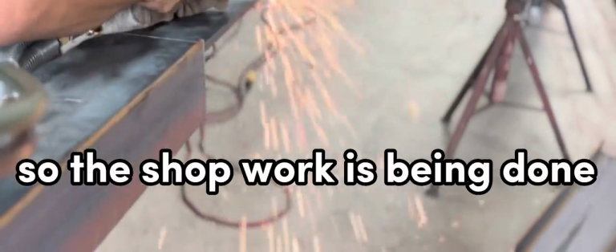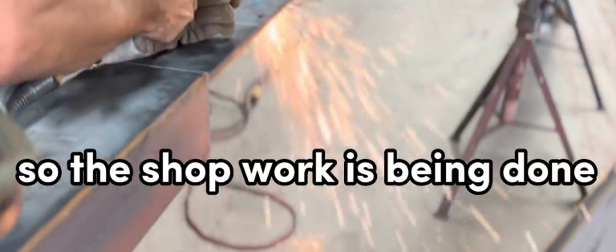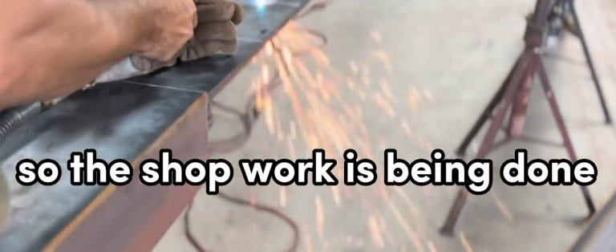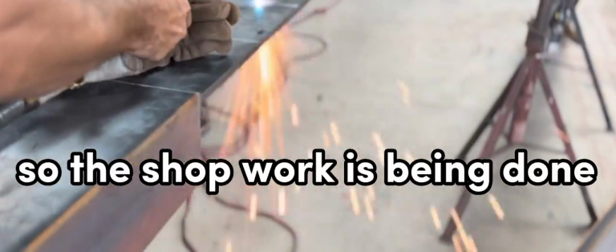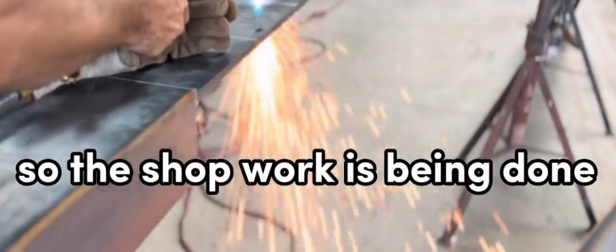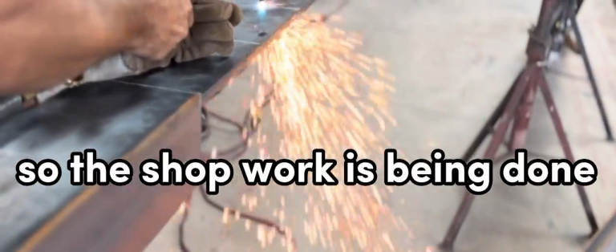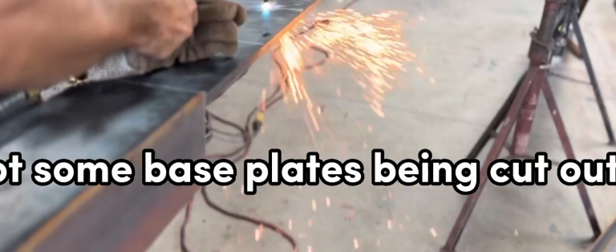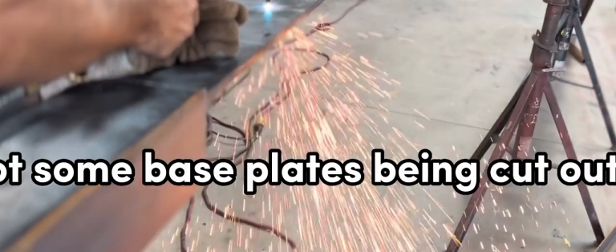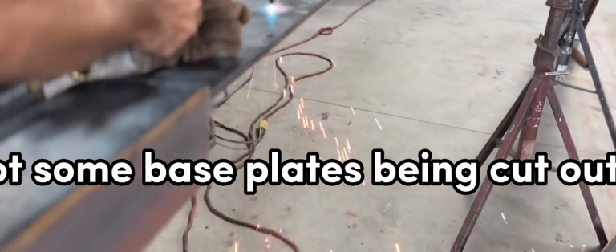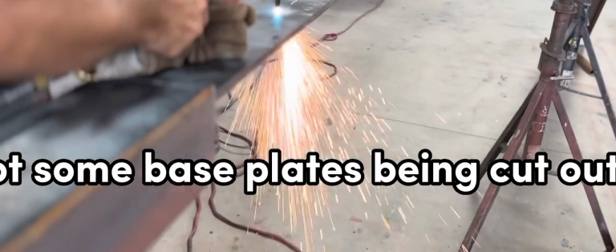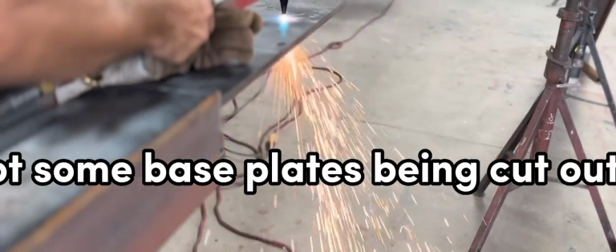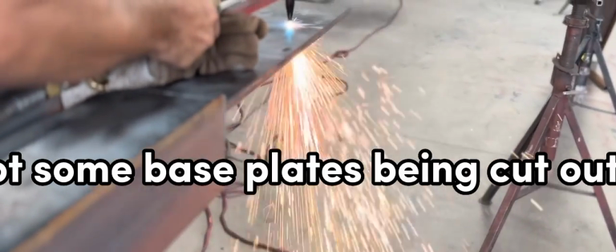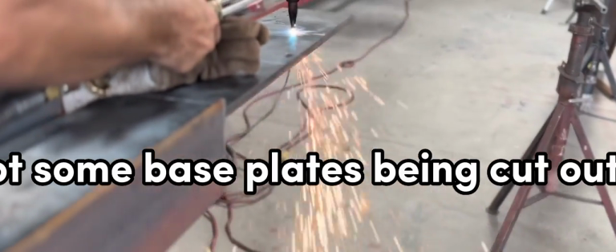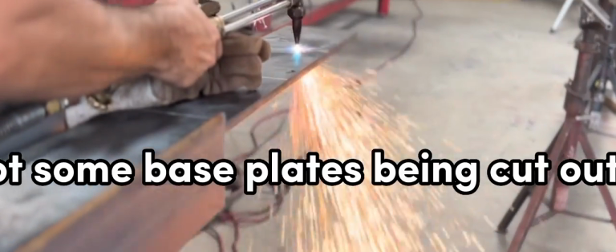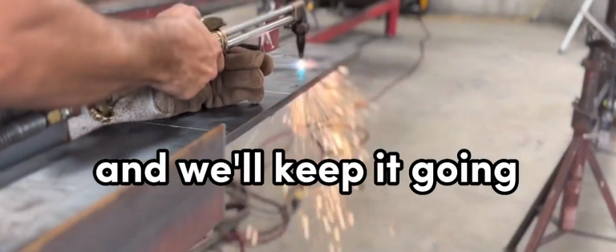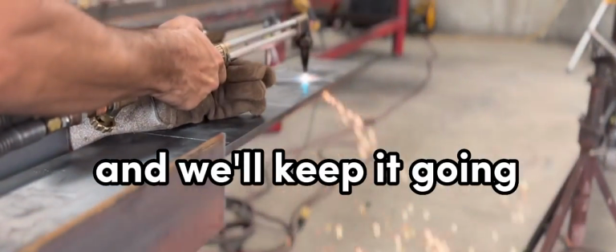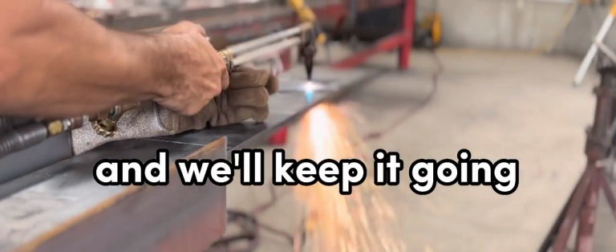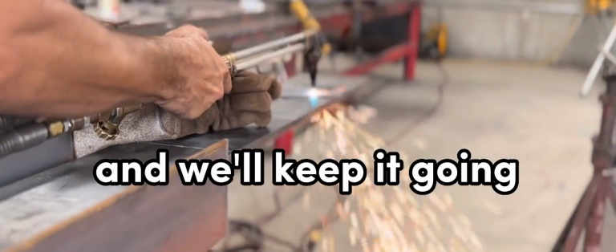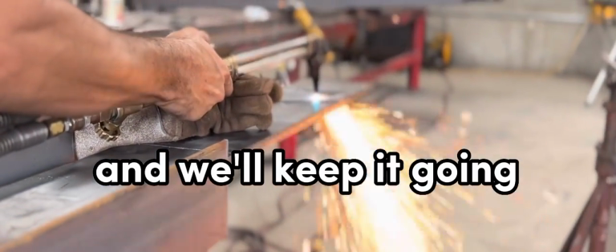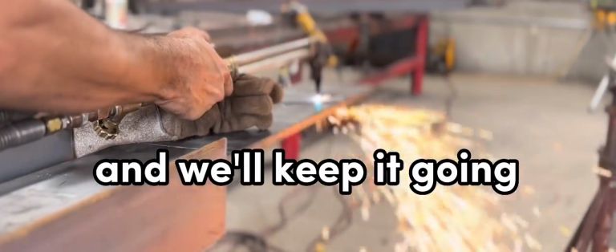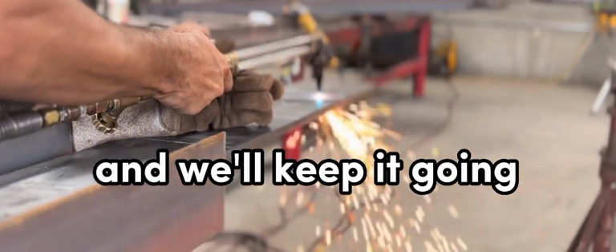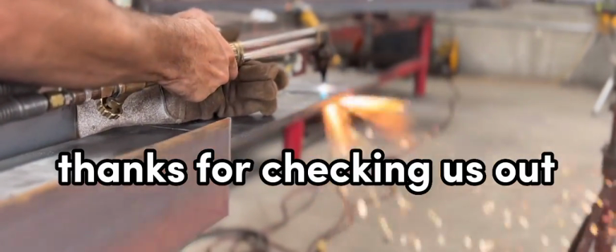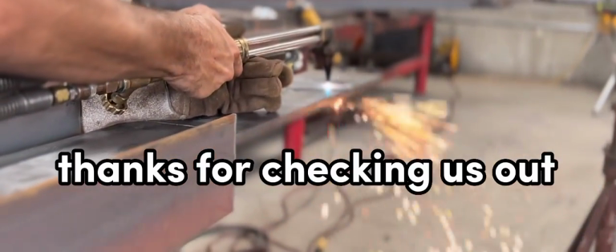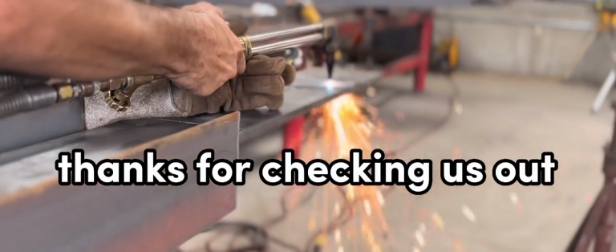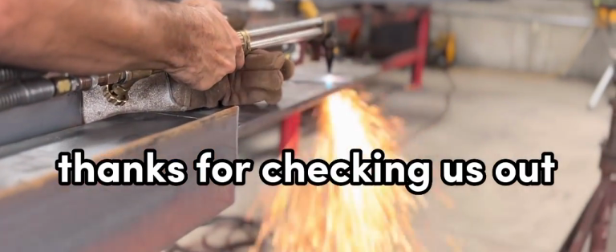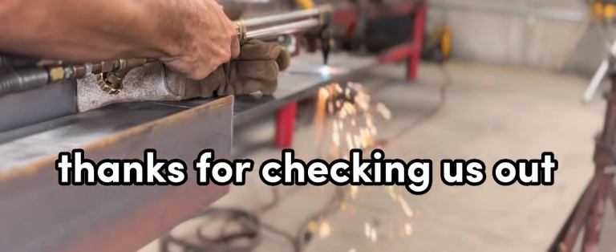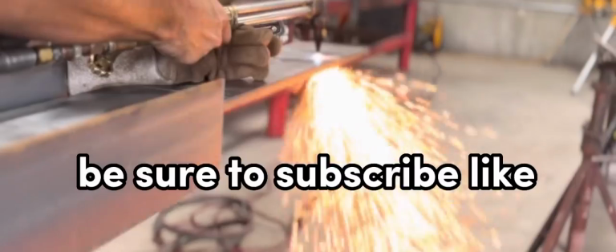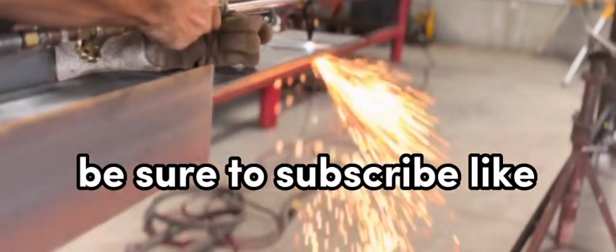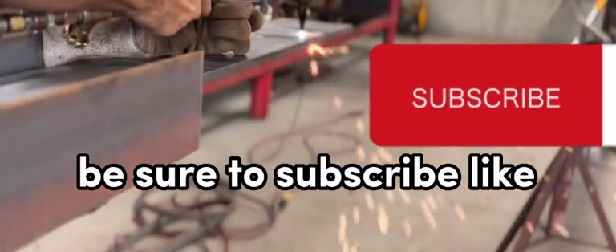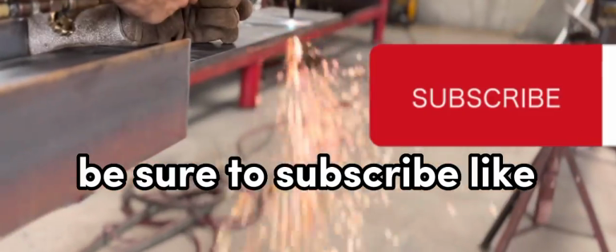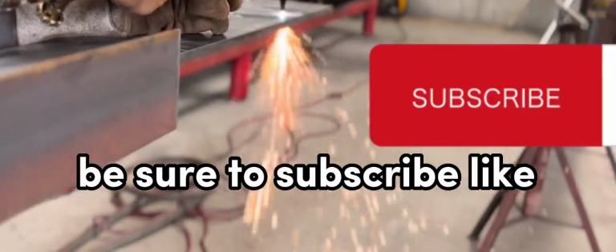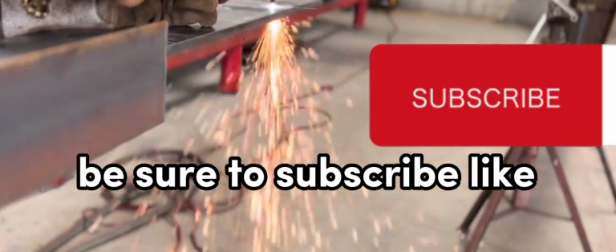So the shop work is being done, we've got some base plates being cut out here, and we'll keep it going. Thanks for checking us out. Be sure to subscribe and like.